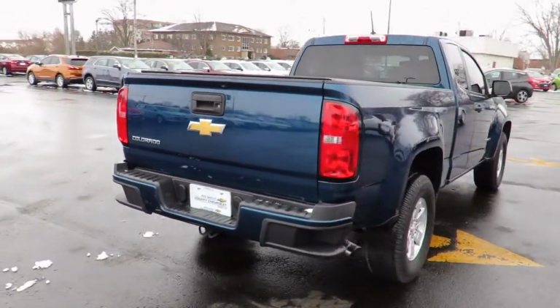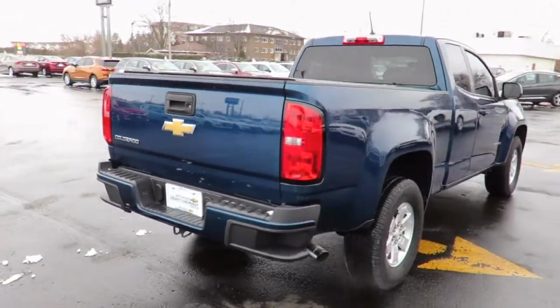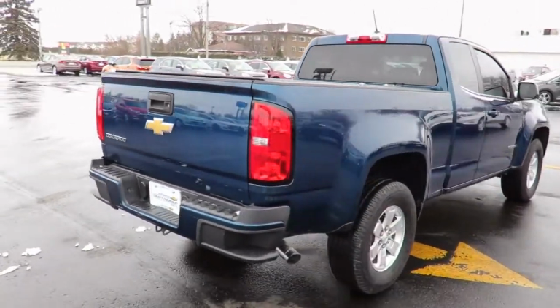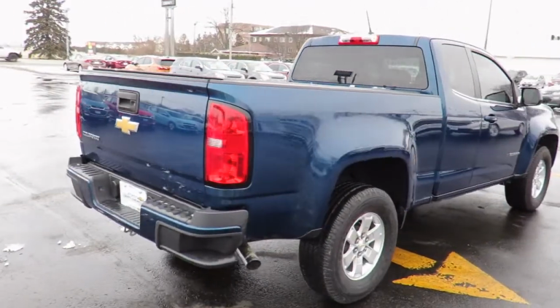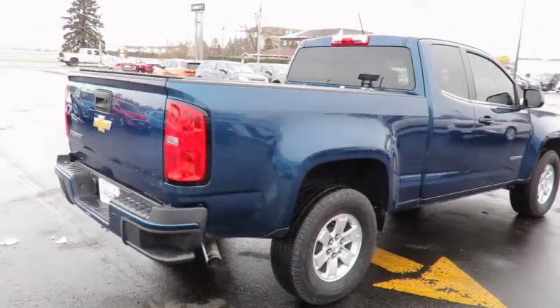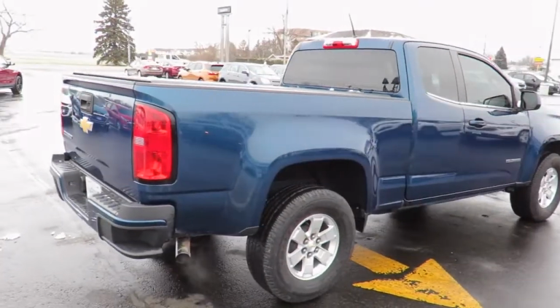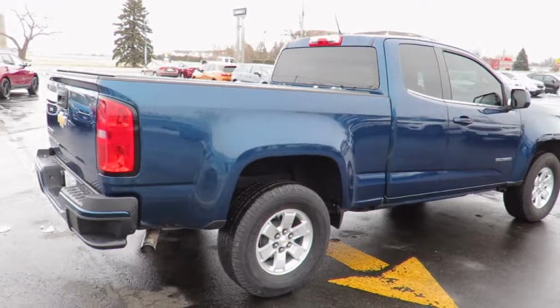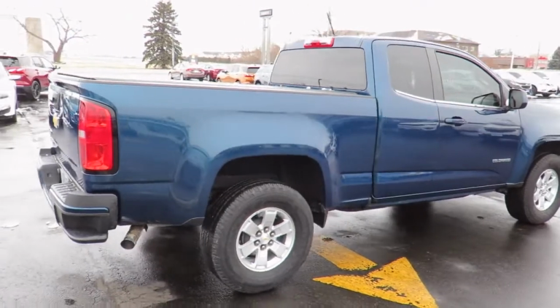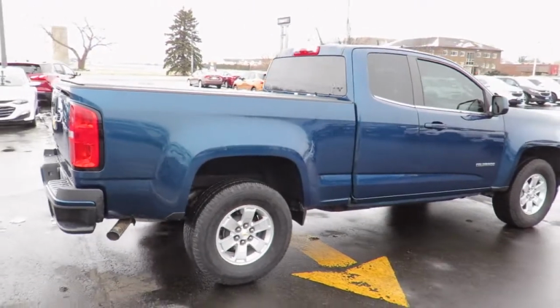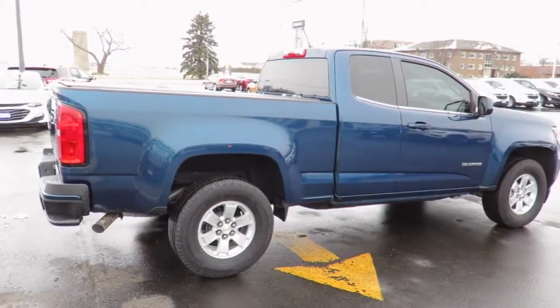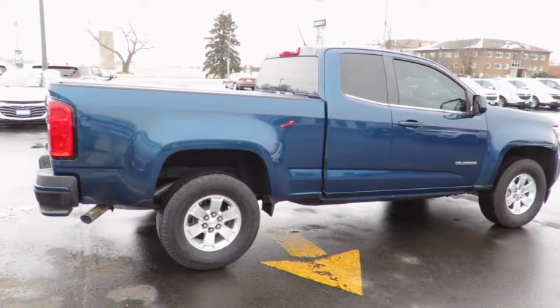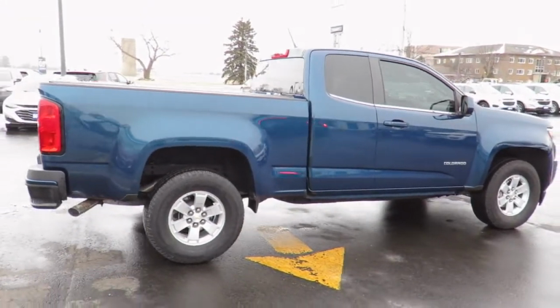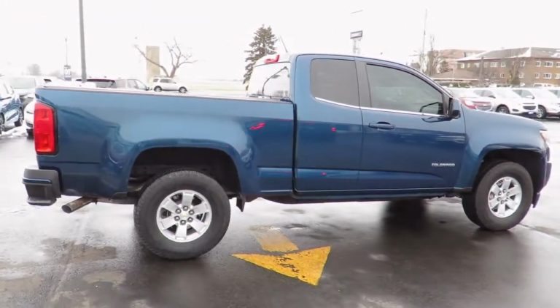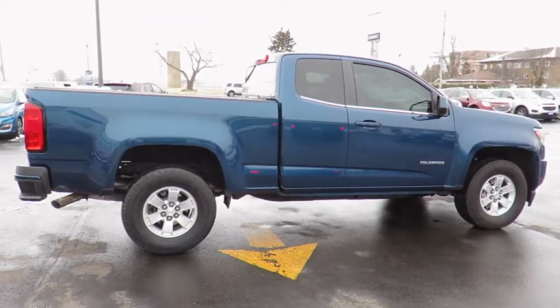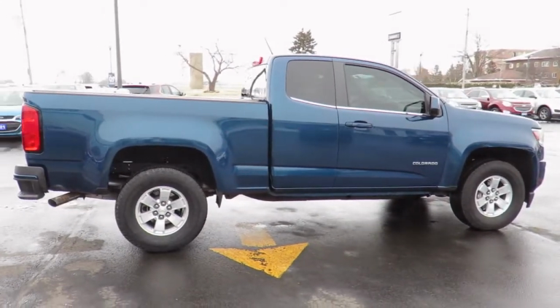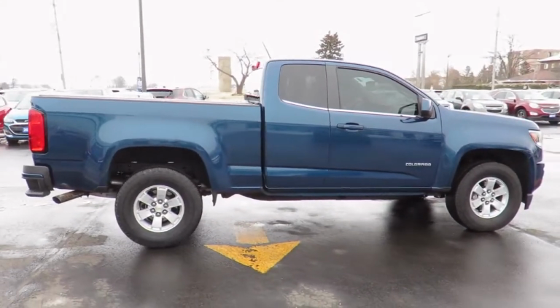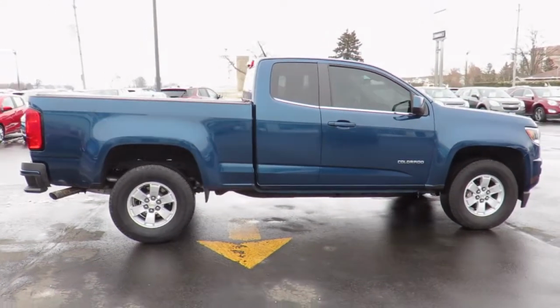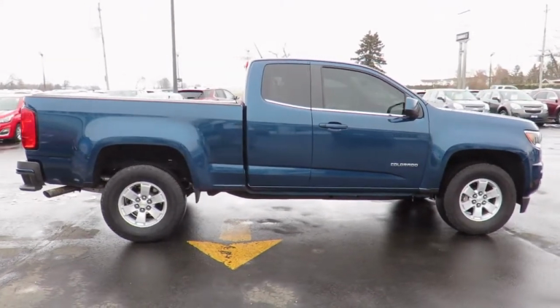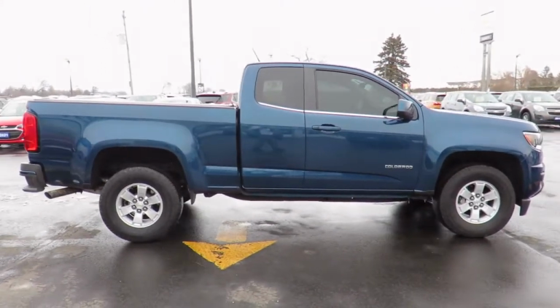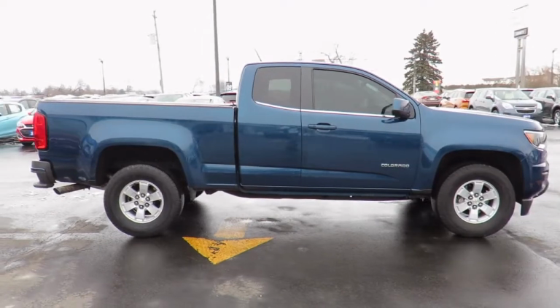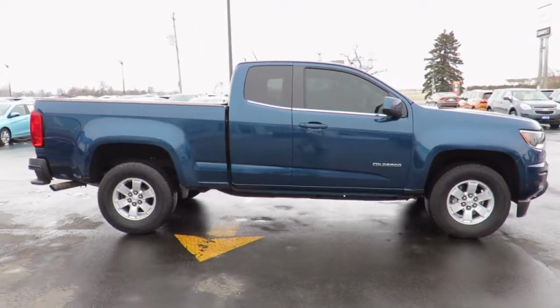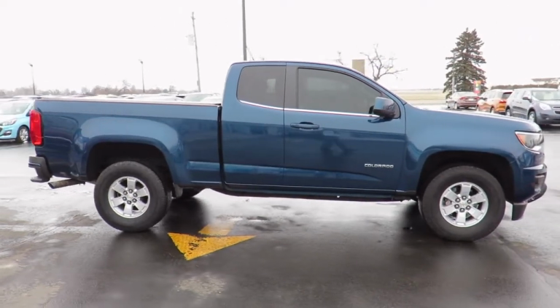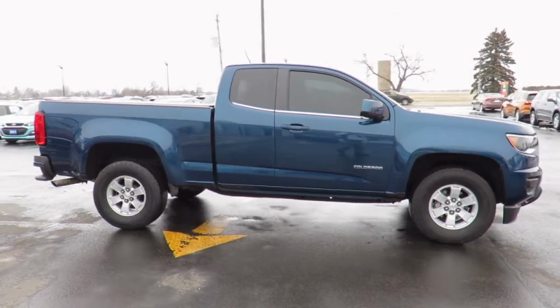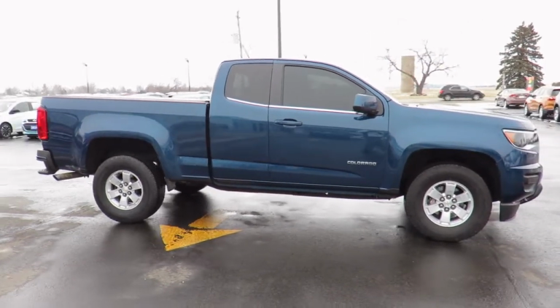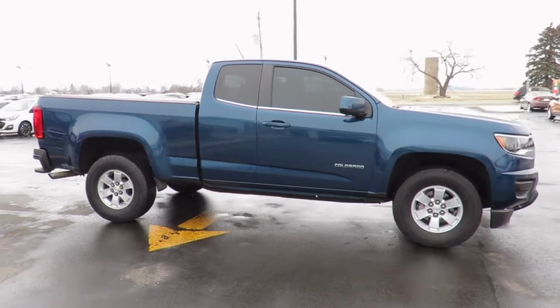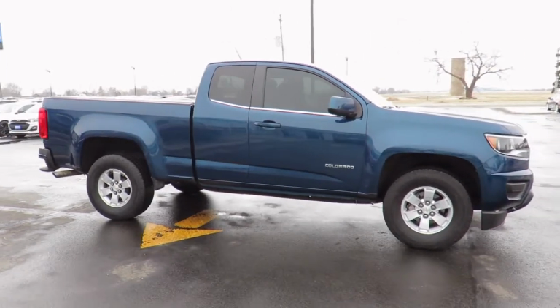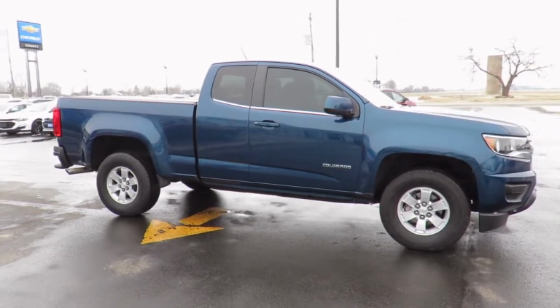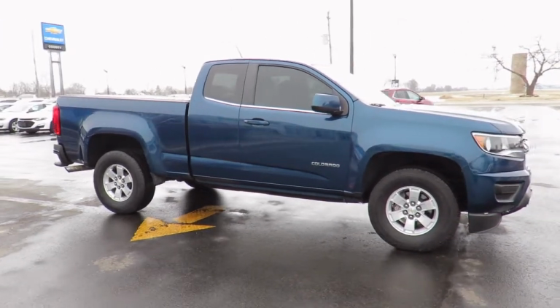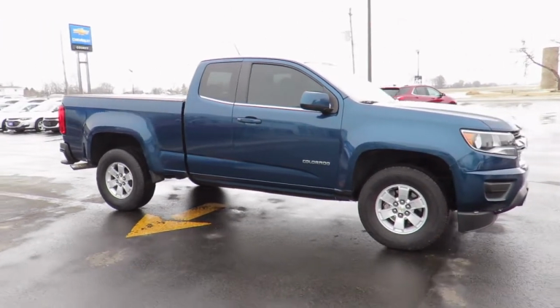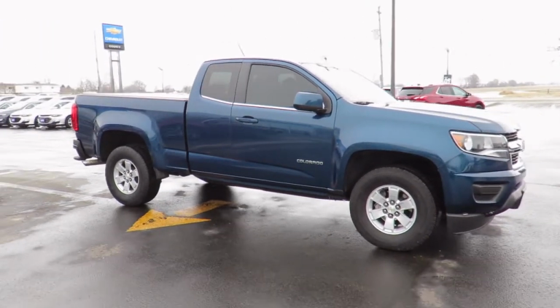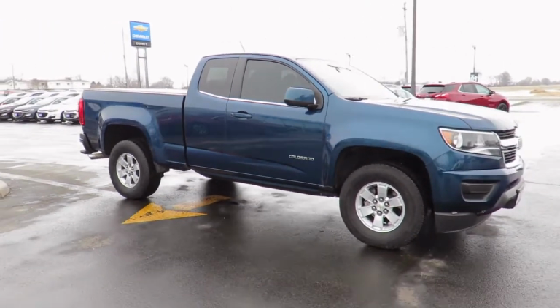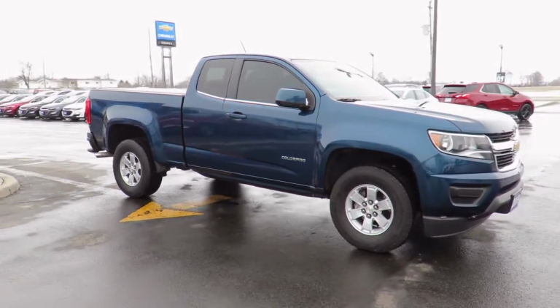Each is also backed by a three-month, 6,000-kilometer warranty and a free car-proof vehicle report outlining the vehicle's entire history. All our vehicles are market value priced, which means we're always priced below the competition.